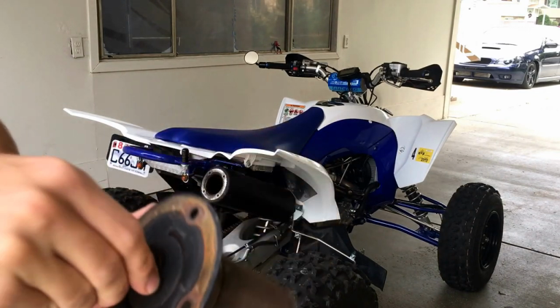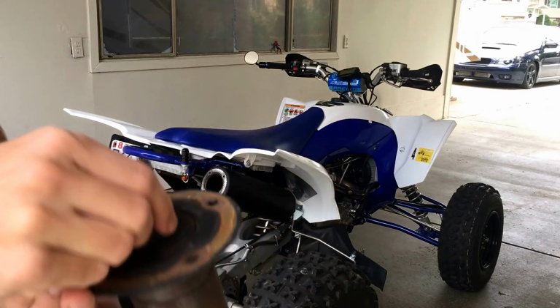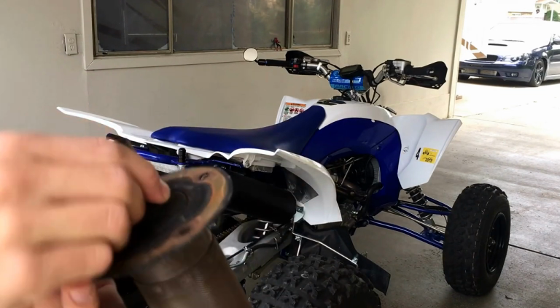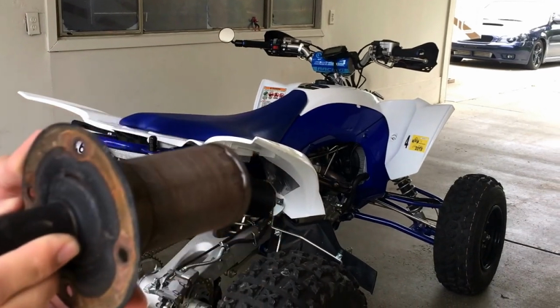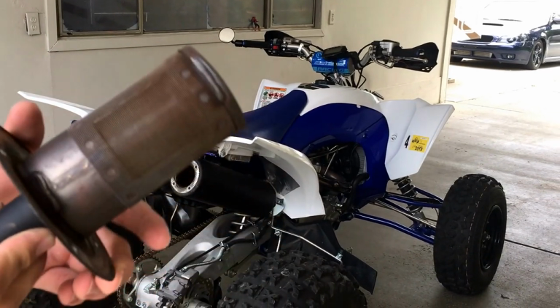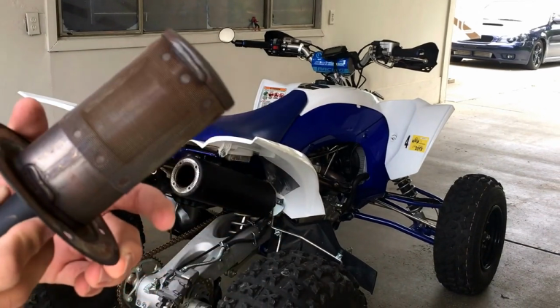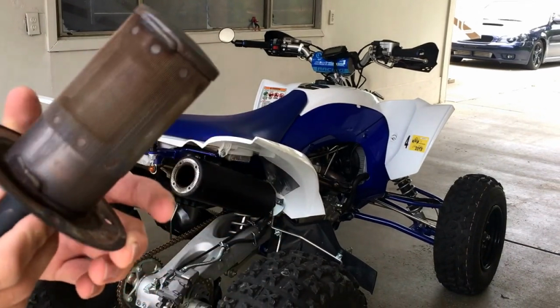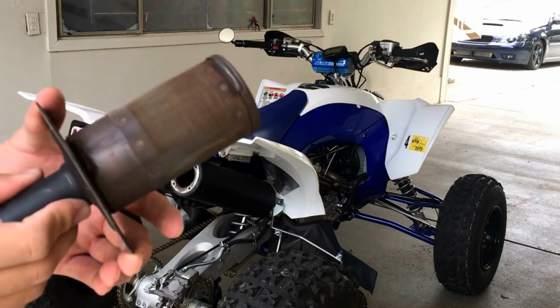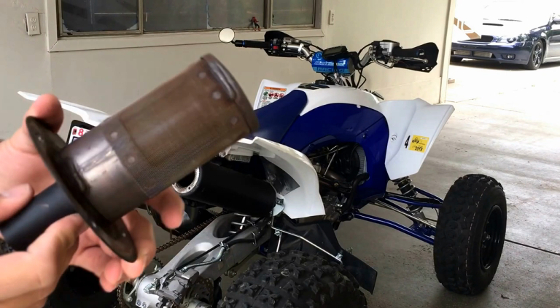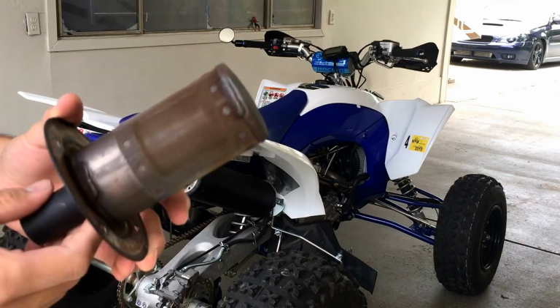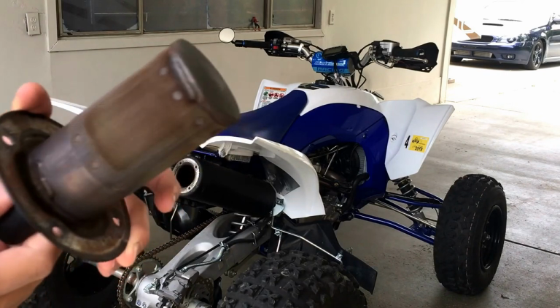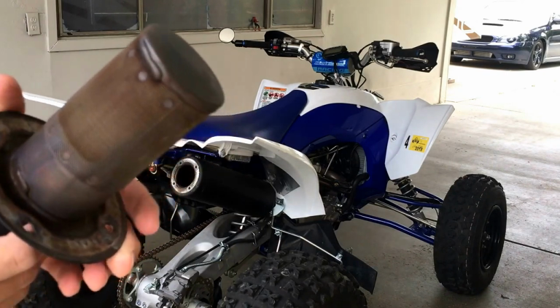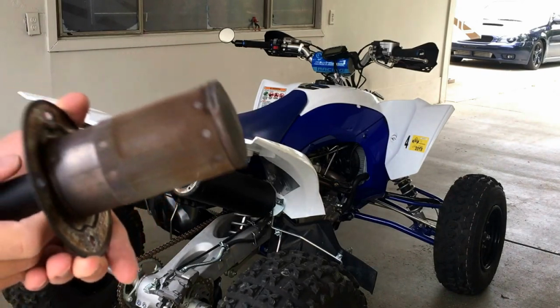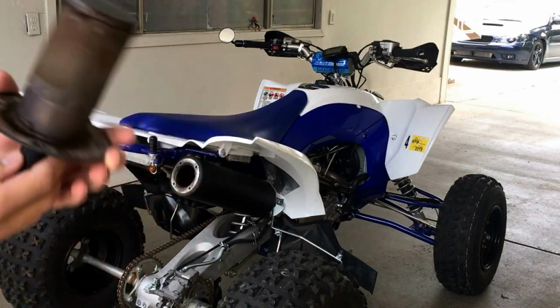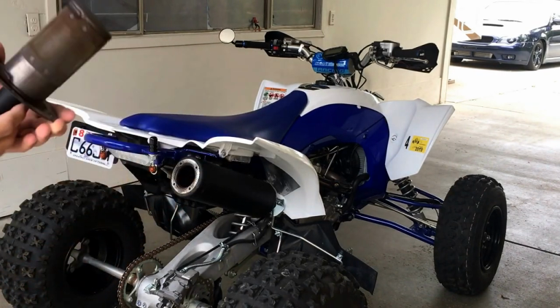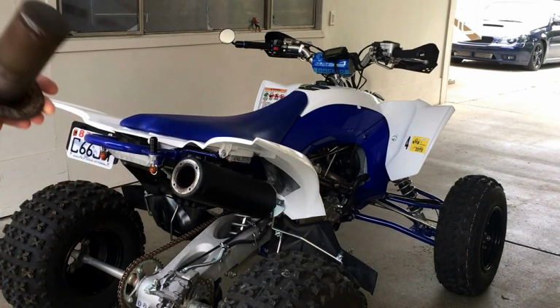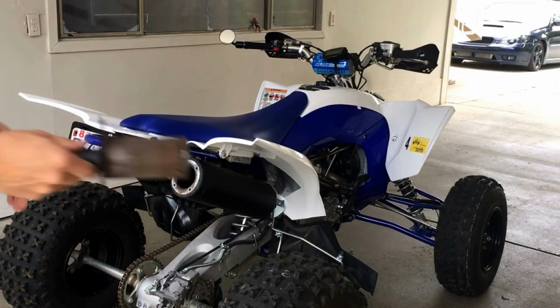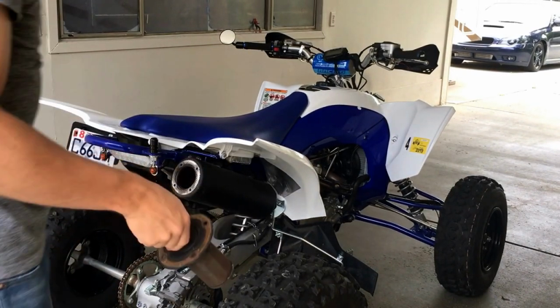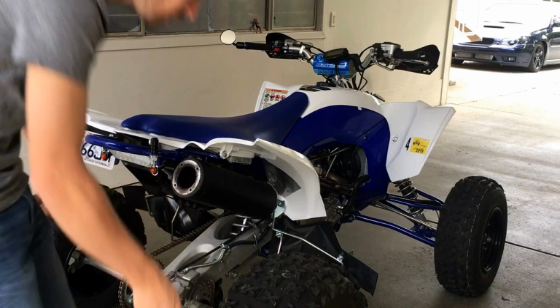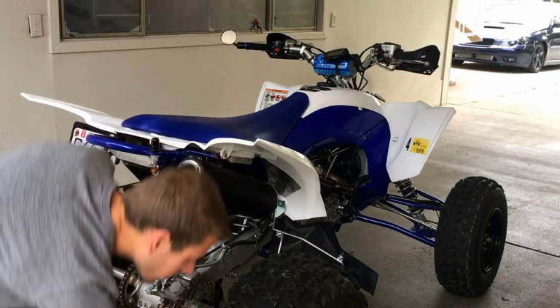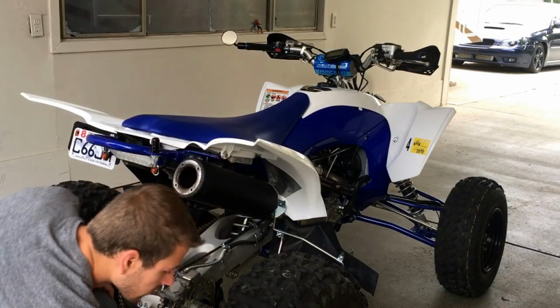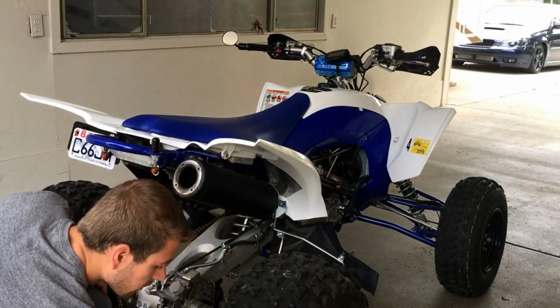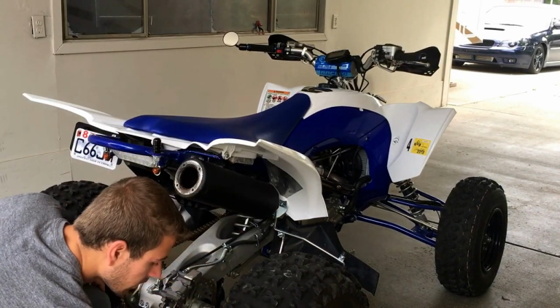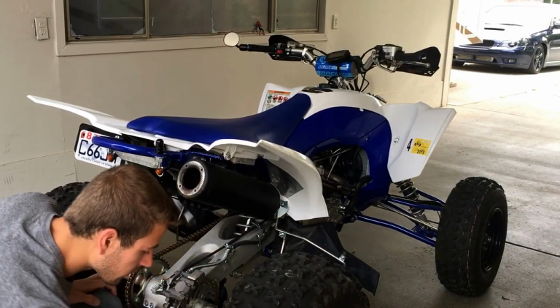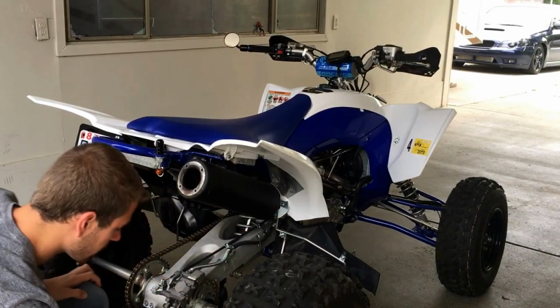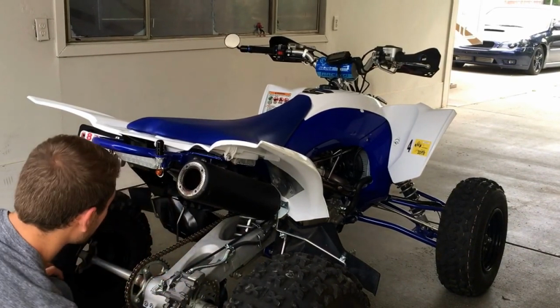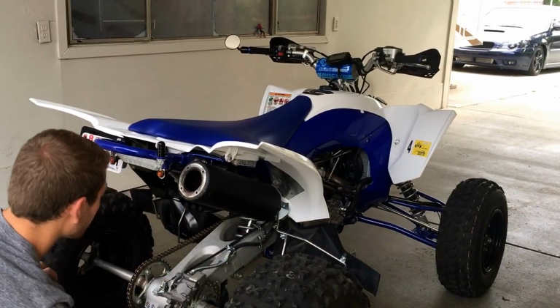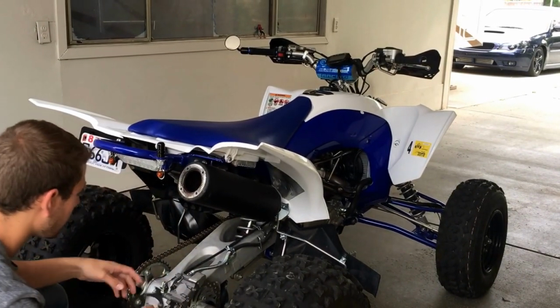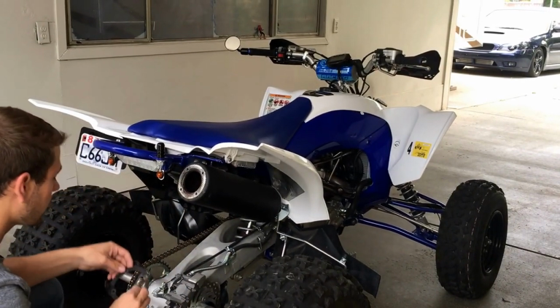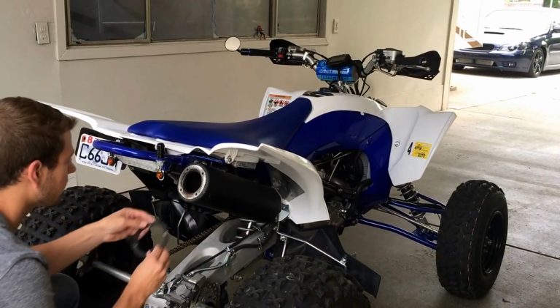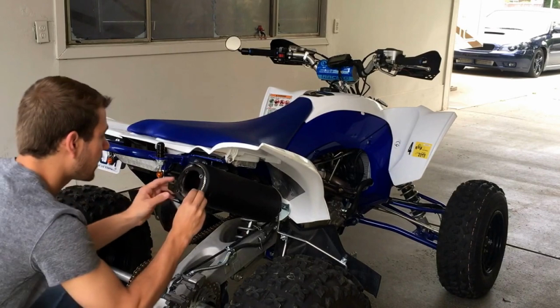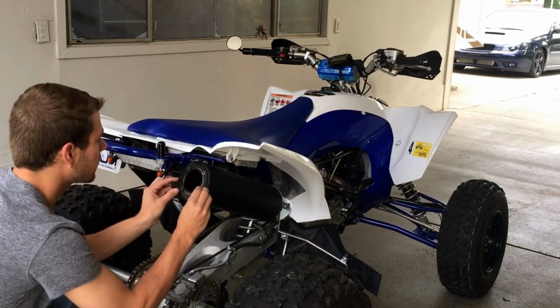So, pretty restricting. After this it will be very loud, which some people like. Just get rid of that.